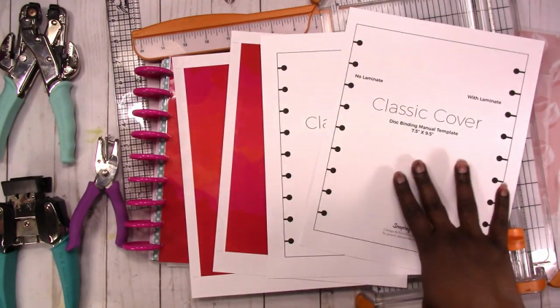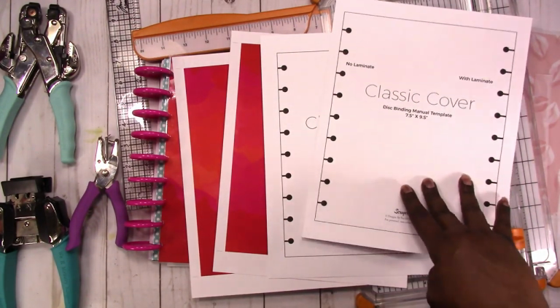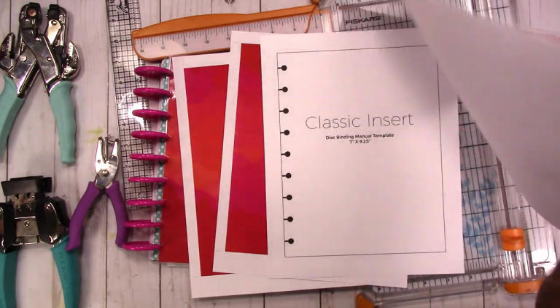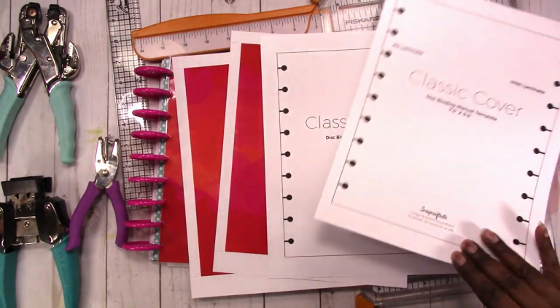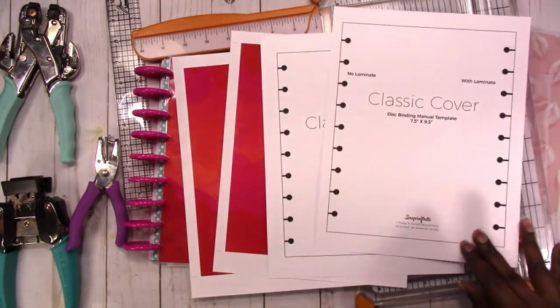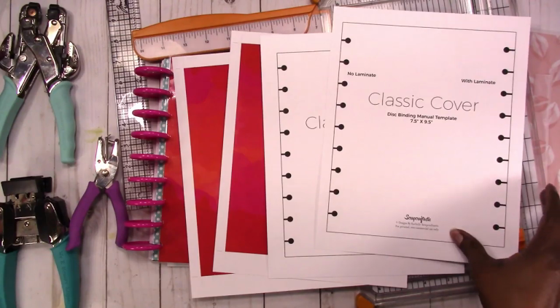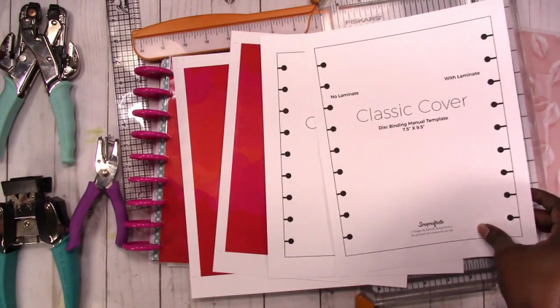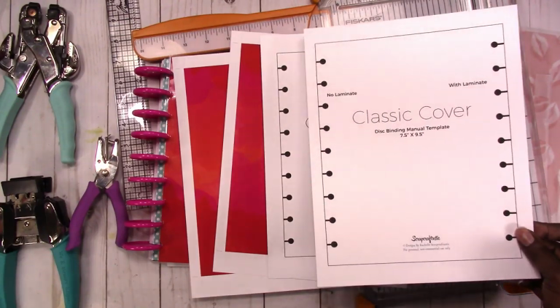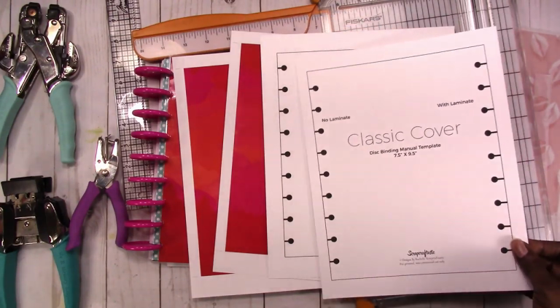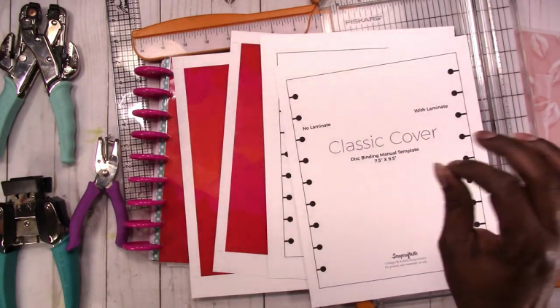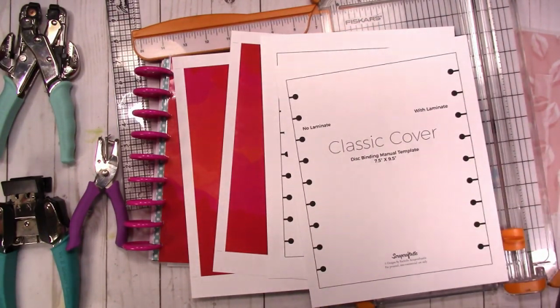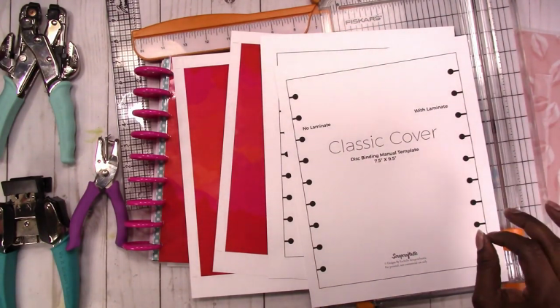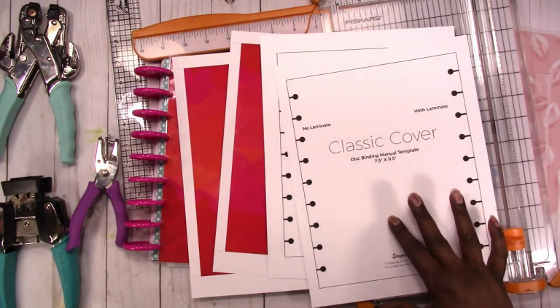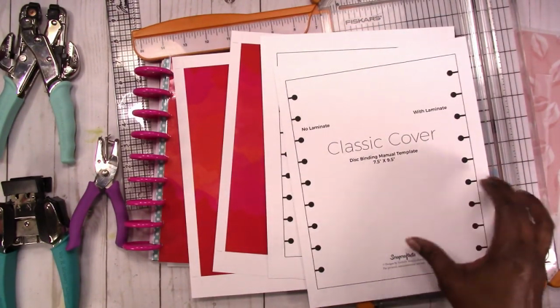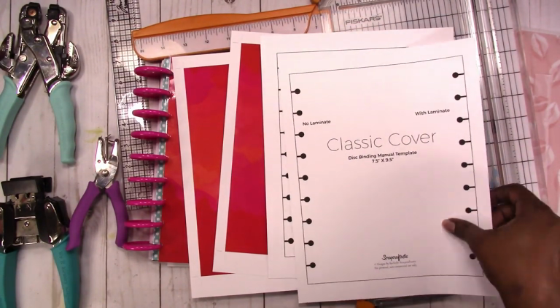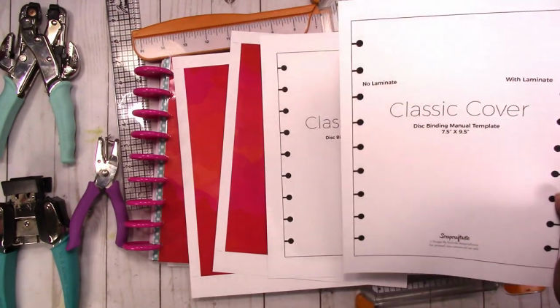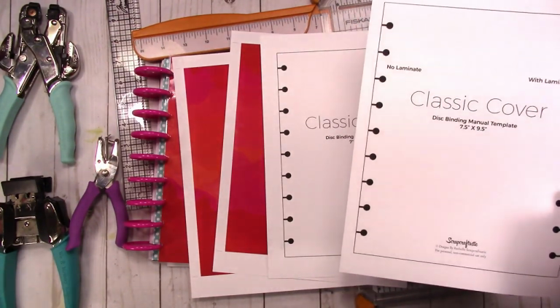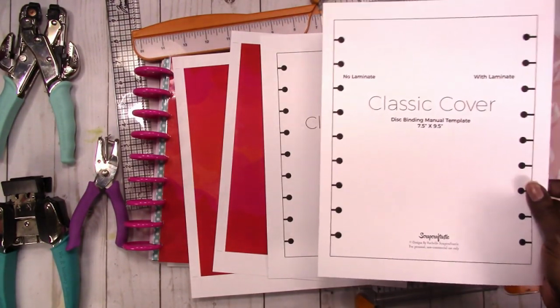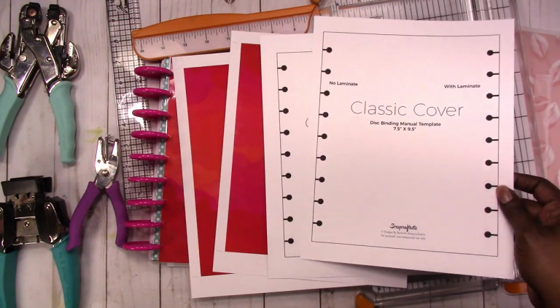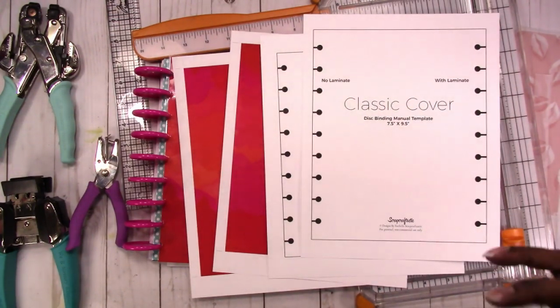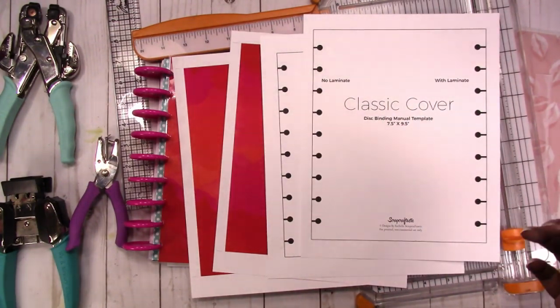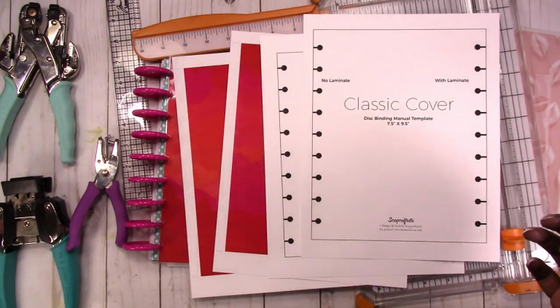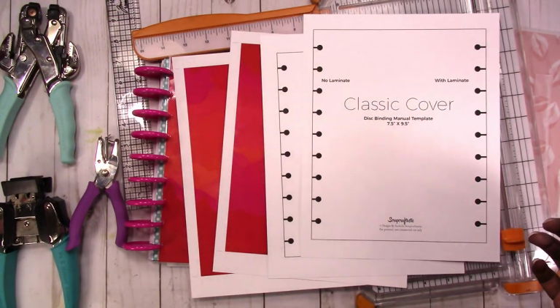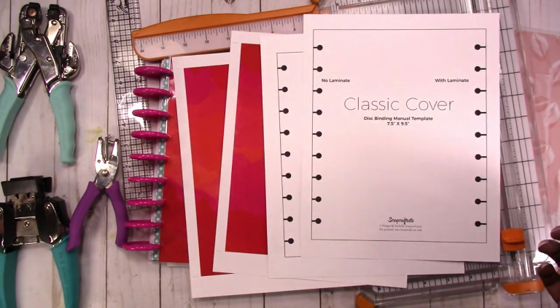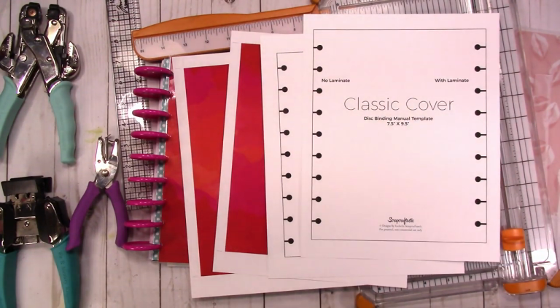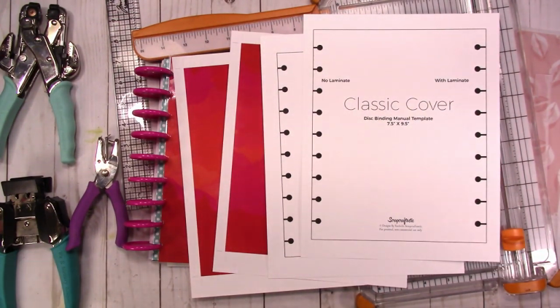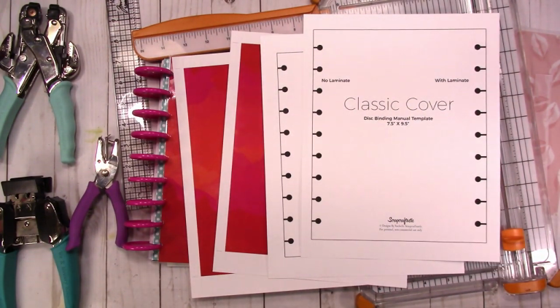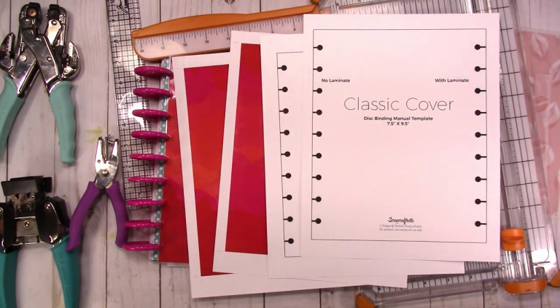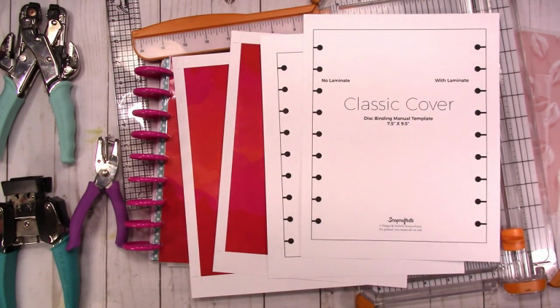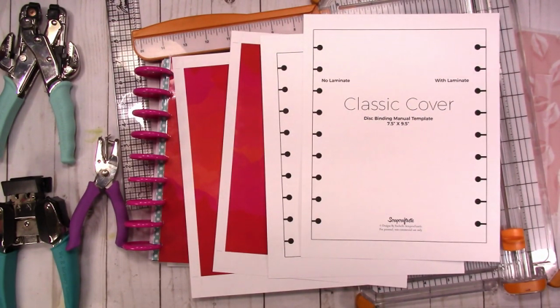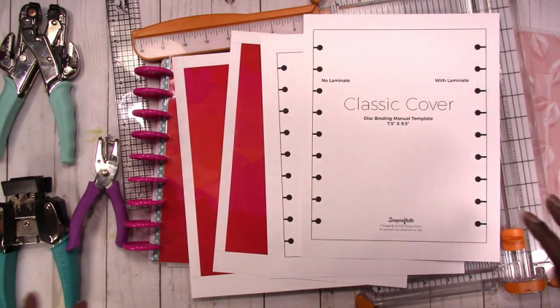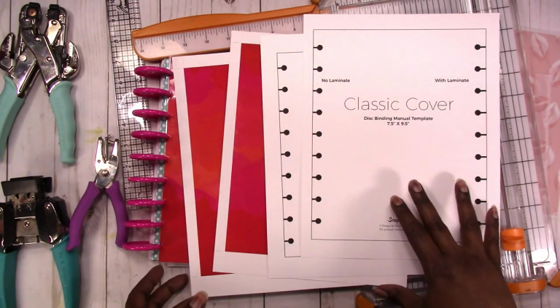If you're using templates like this for things that you're cutting or drawing out by hand, I suggest laminating your templates — they will hold up better and you'll get more use out of them that way.